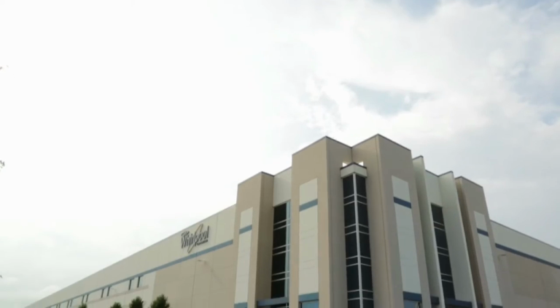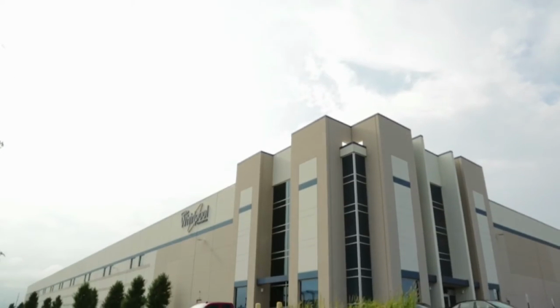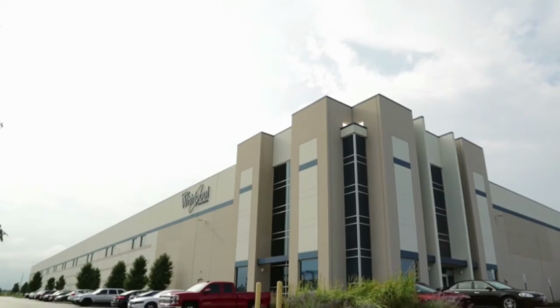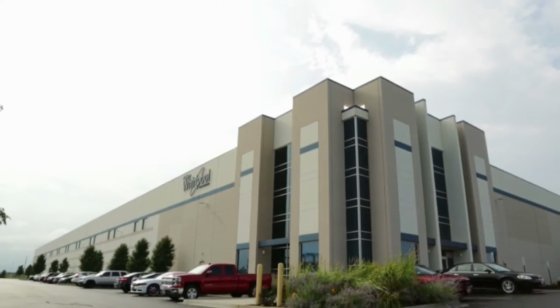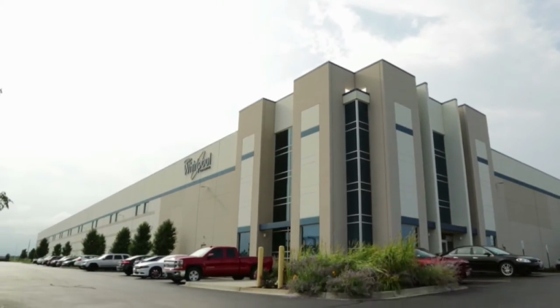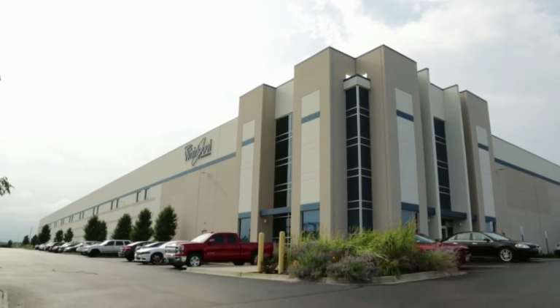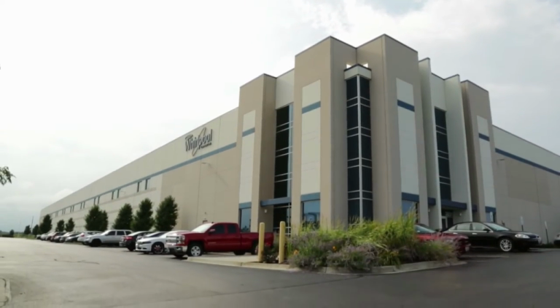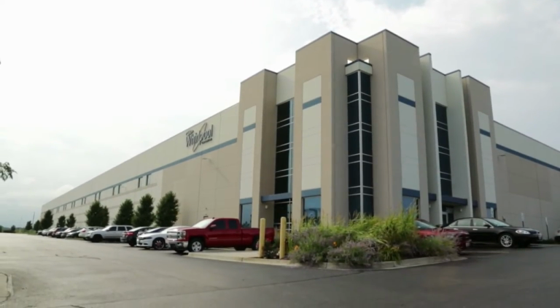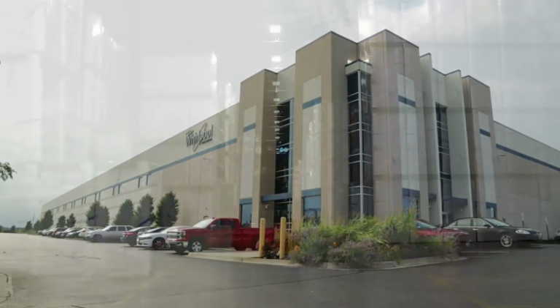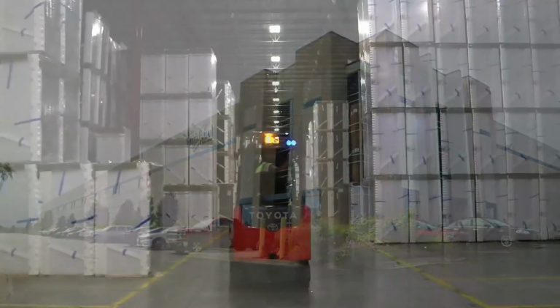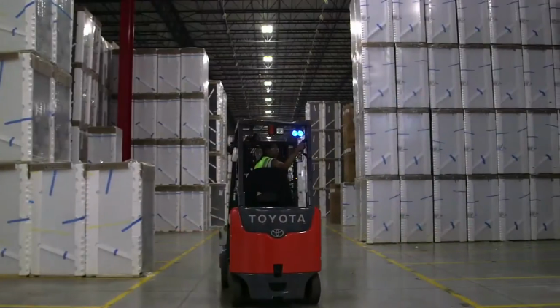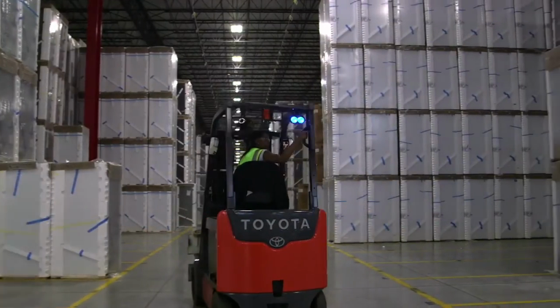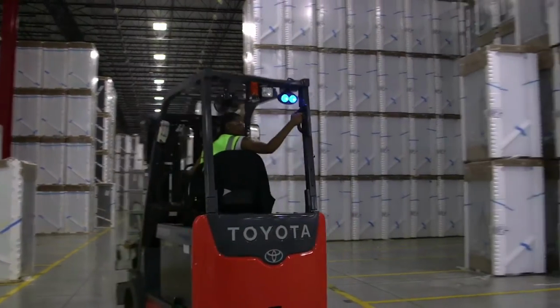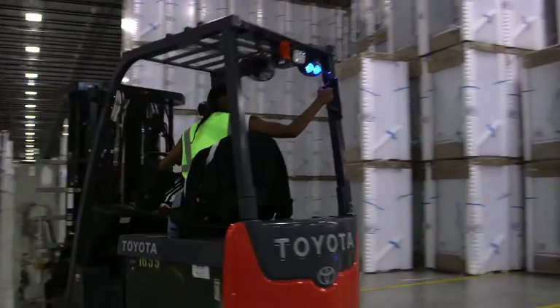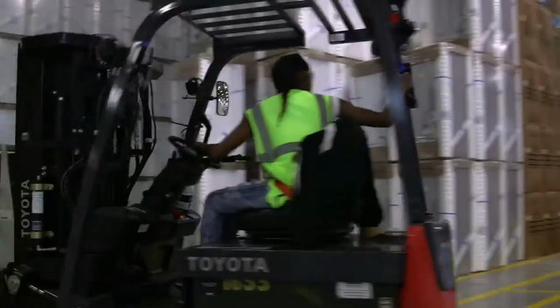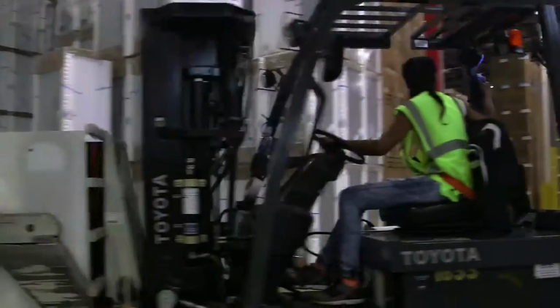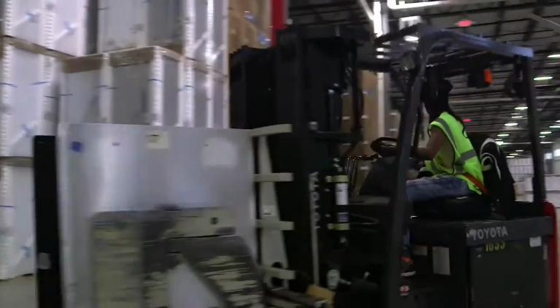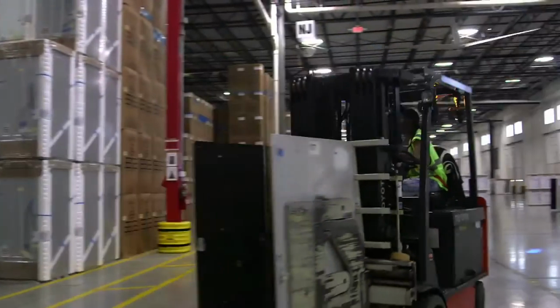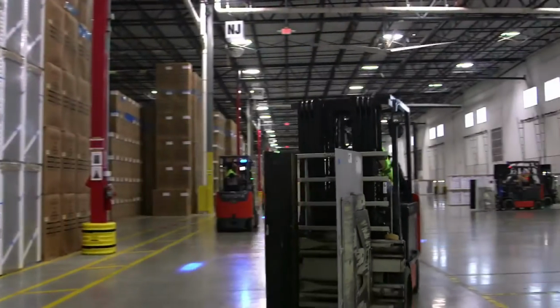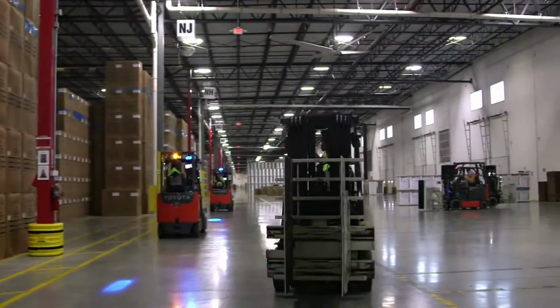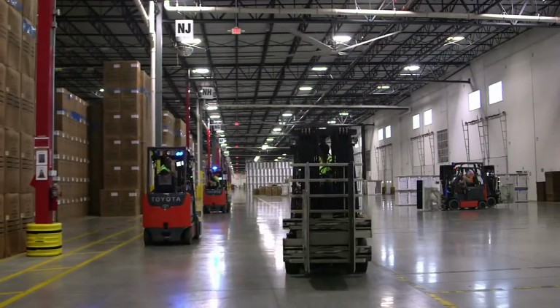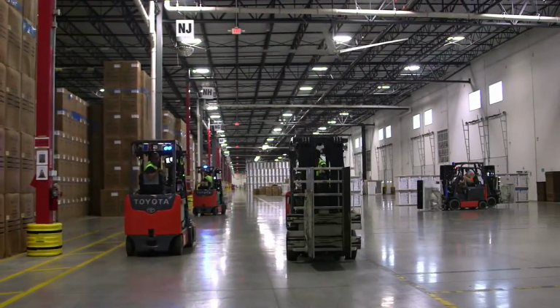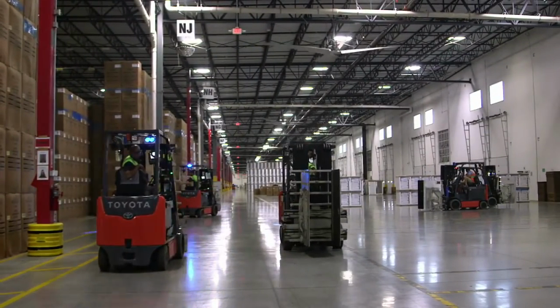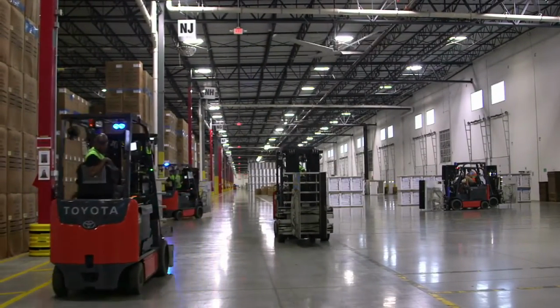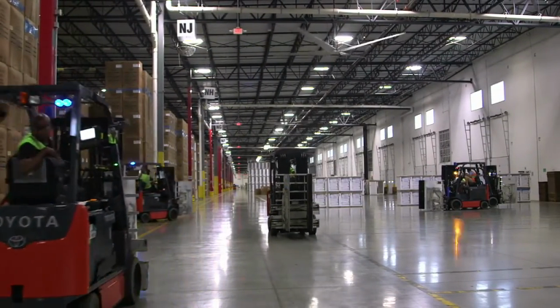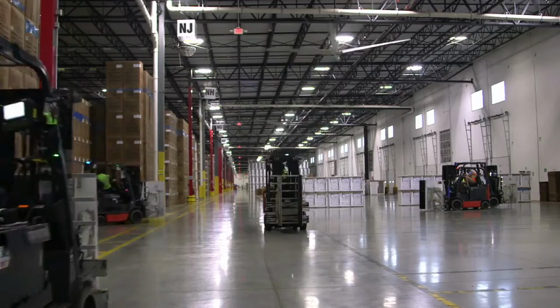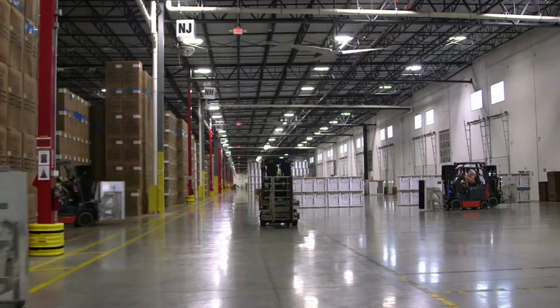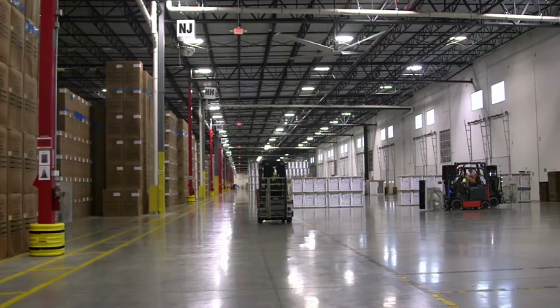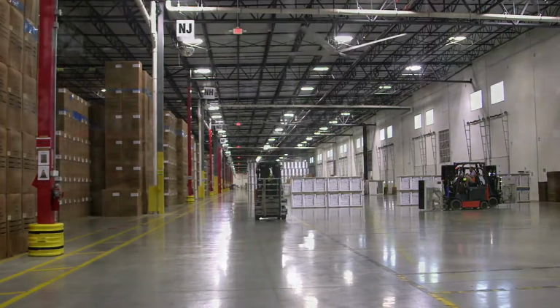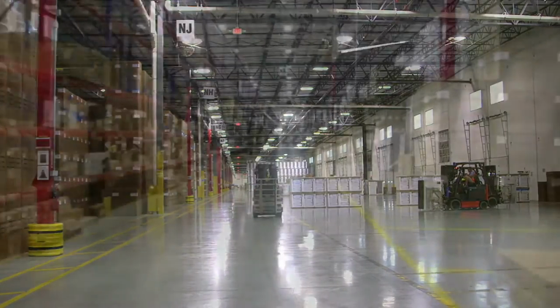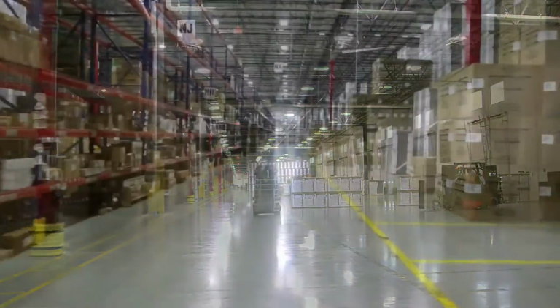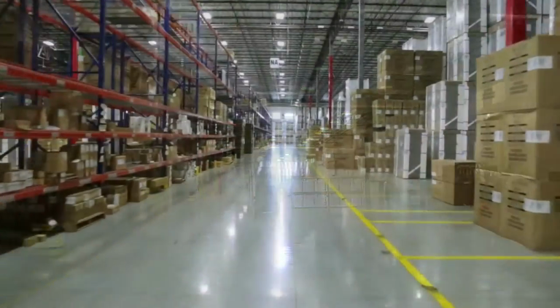In the past, Whirlpool had managed devices simply by an Excel spreadsheet. With 20 plus locations within the United States, the inputs into that spreadsheet became problematic over time, and the accuracy of the data as well became problematic.